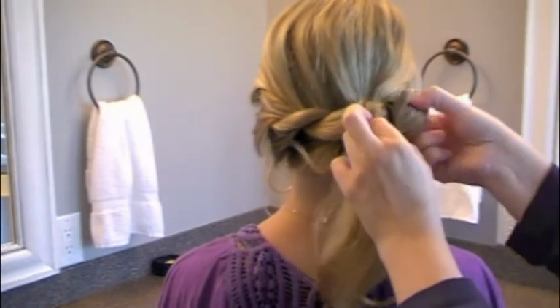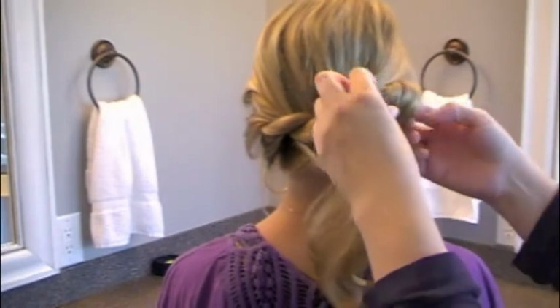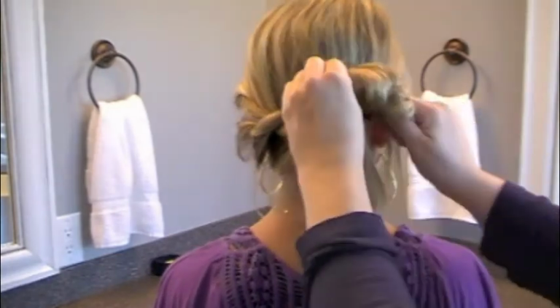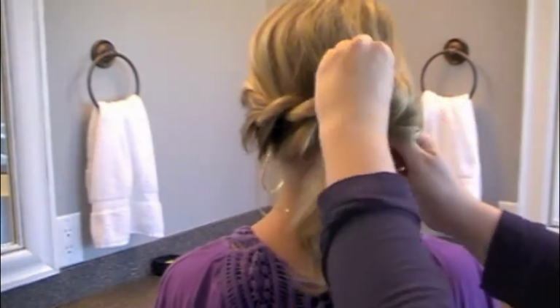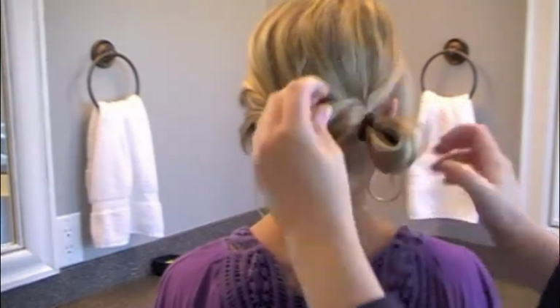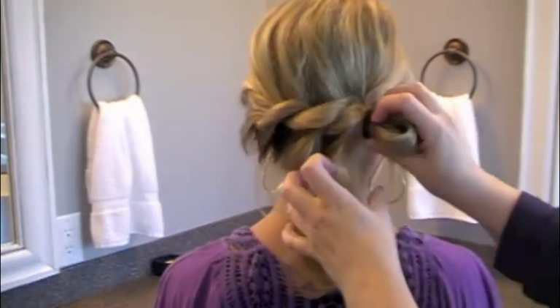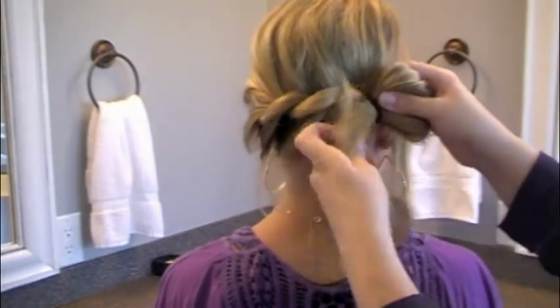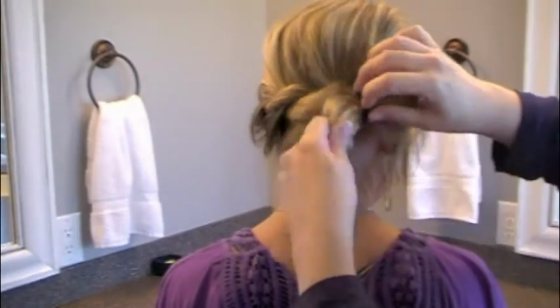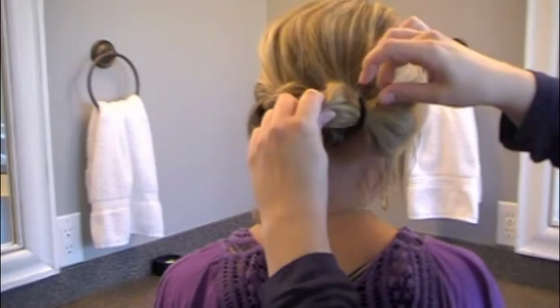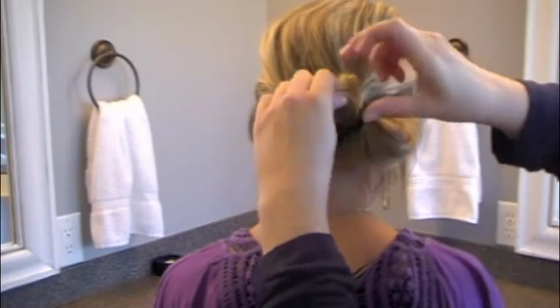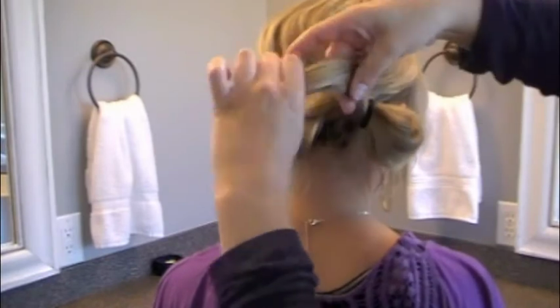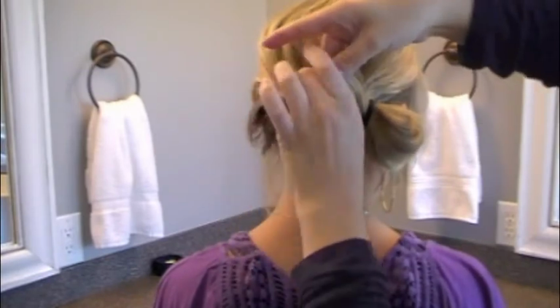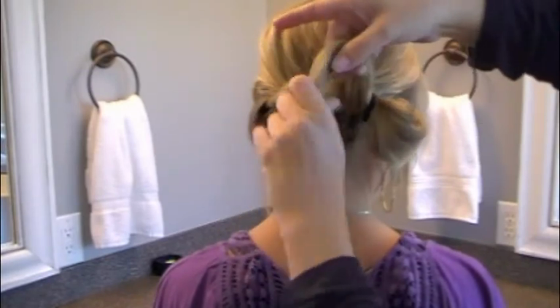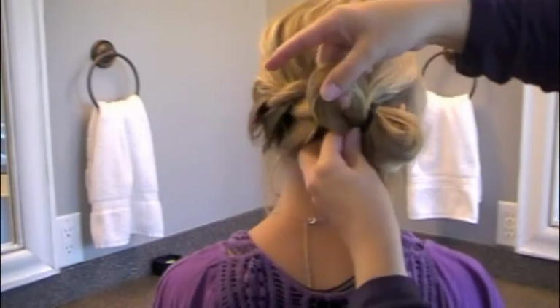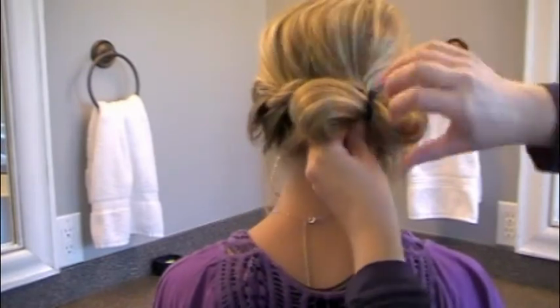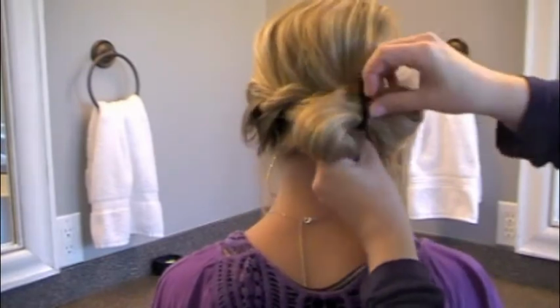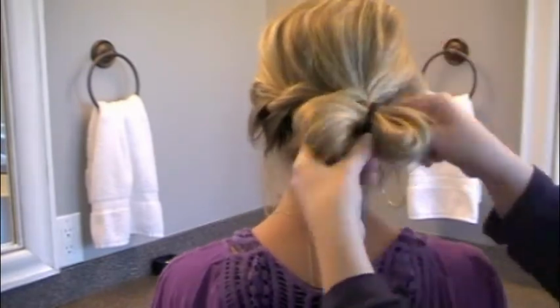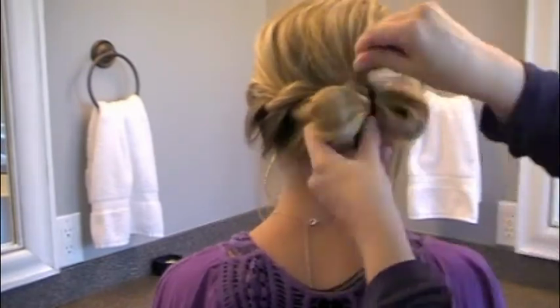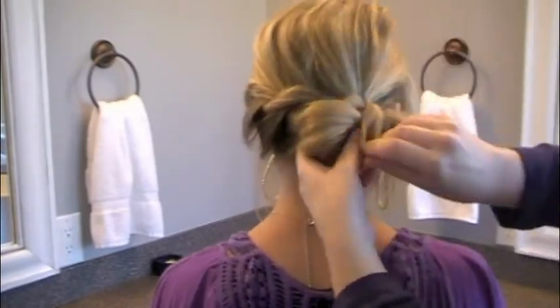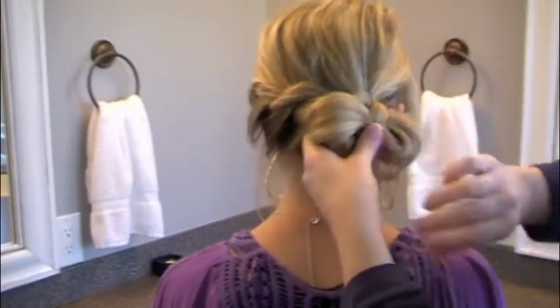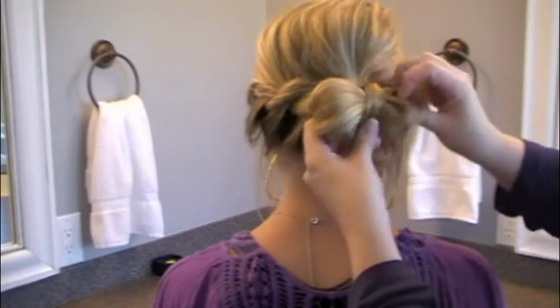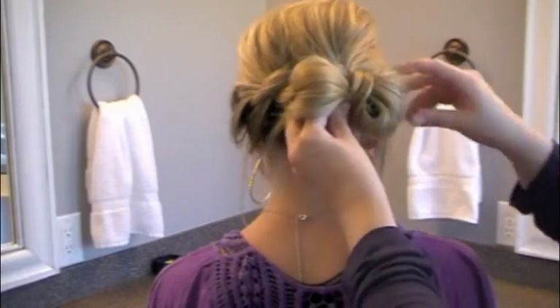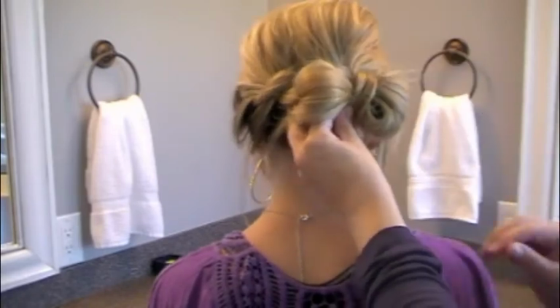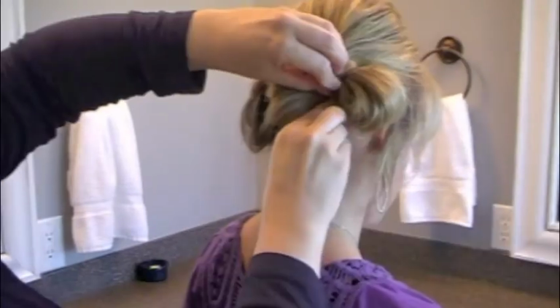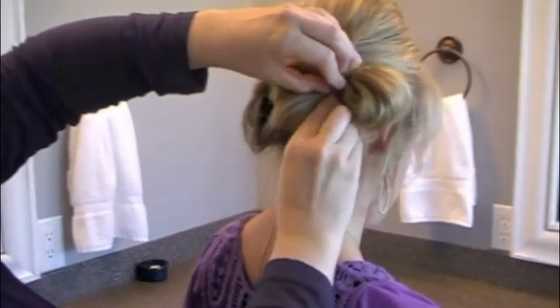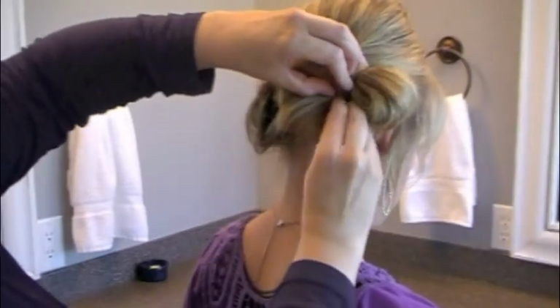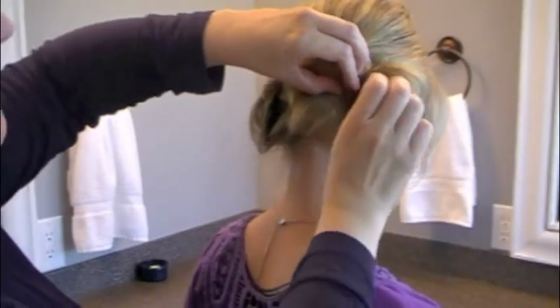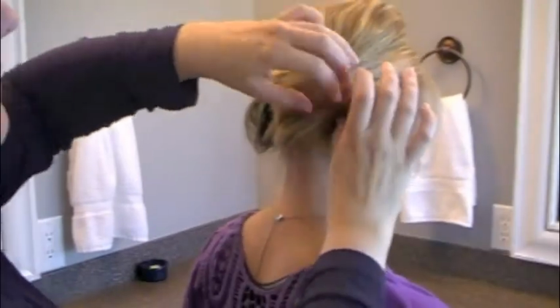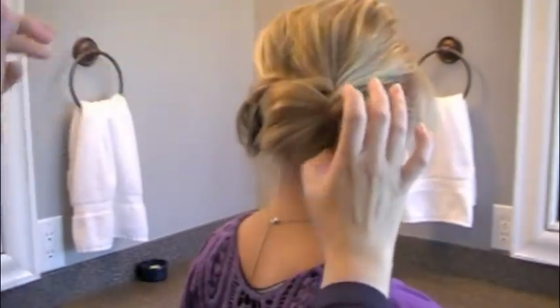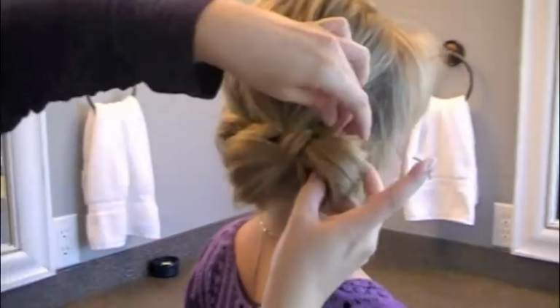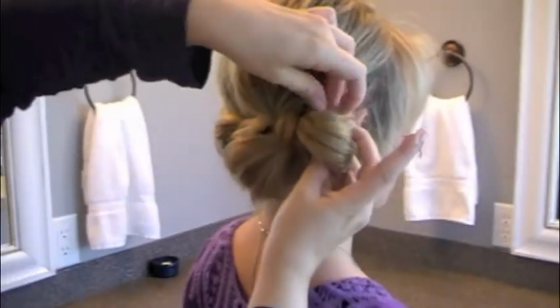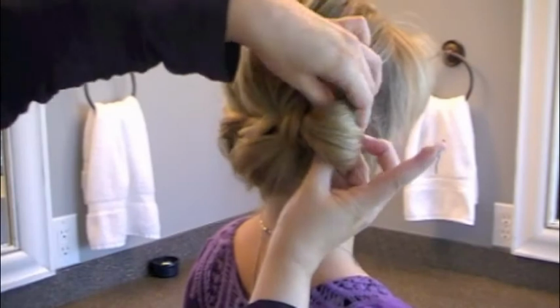Then I pull about a third of my hair through — depending on how long yours is, that's how you'll know. Pull it to fluff it out. Then I take the other side of the bow, wrap it around itself, grab my leftover tail, and use it for the center of my bow and bobby pin it underneath the bow. Send those bobby pins underneath so that they're hidden.